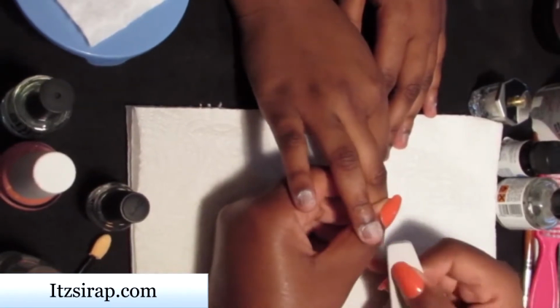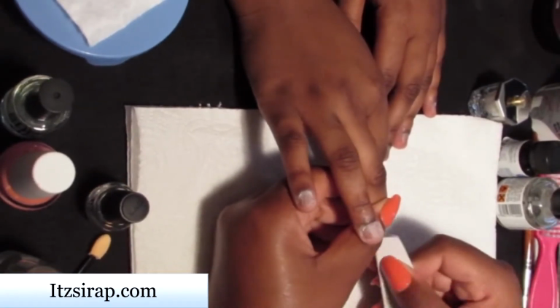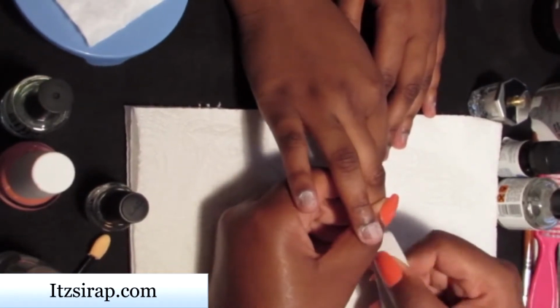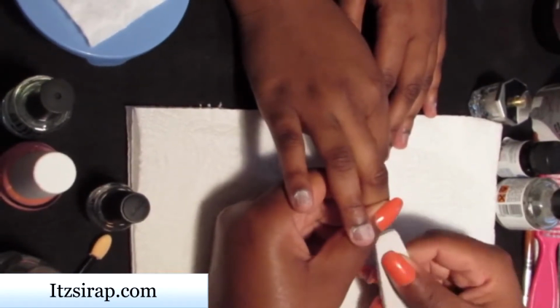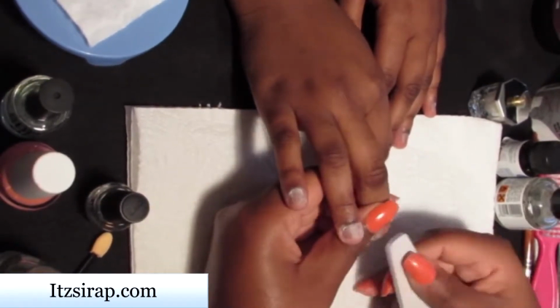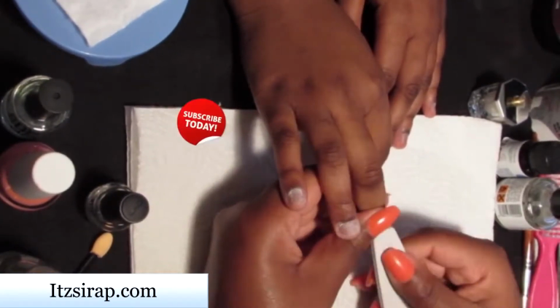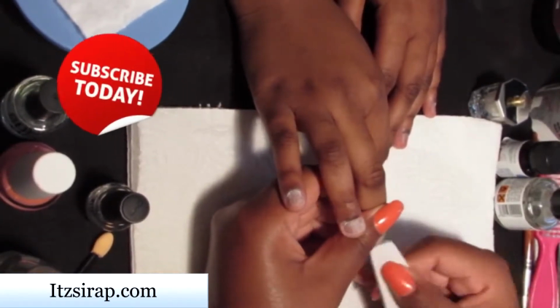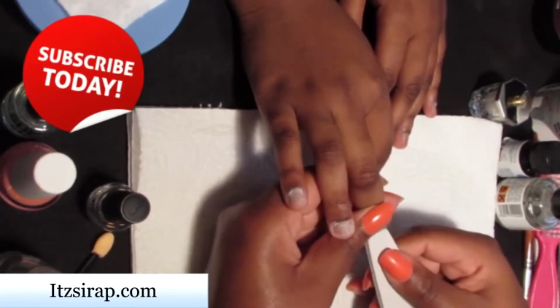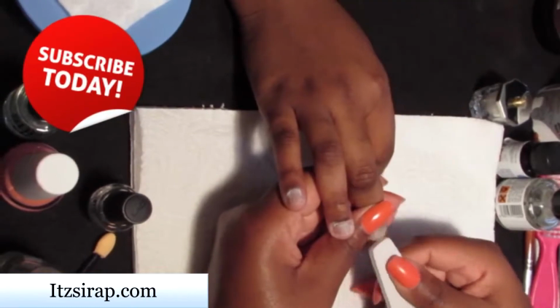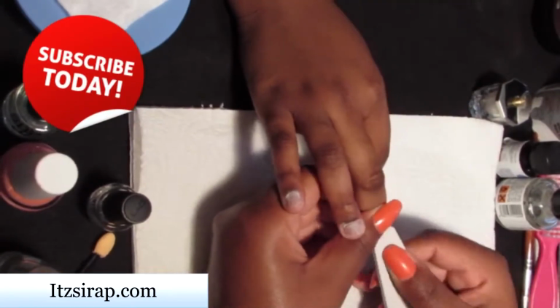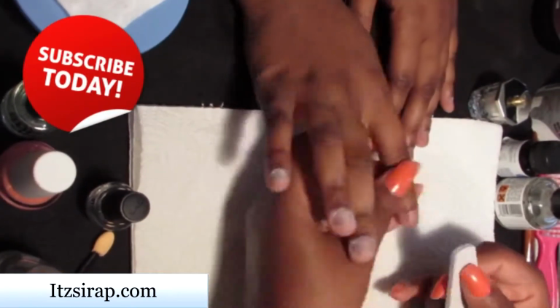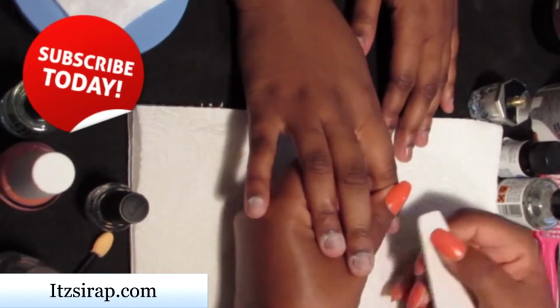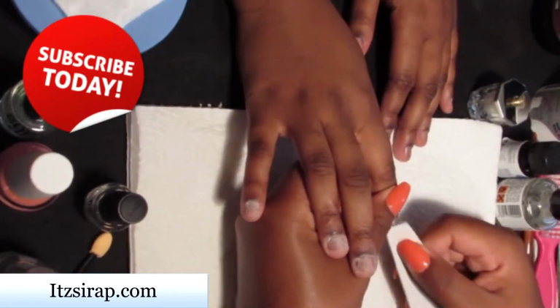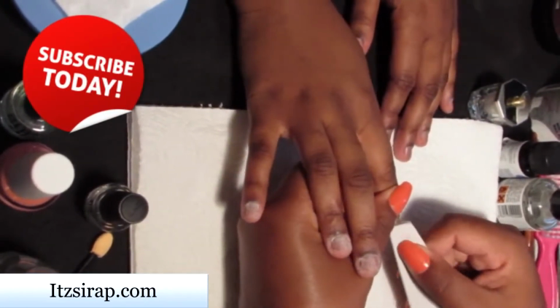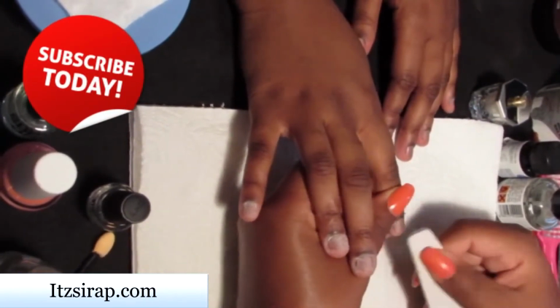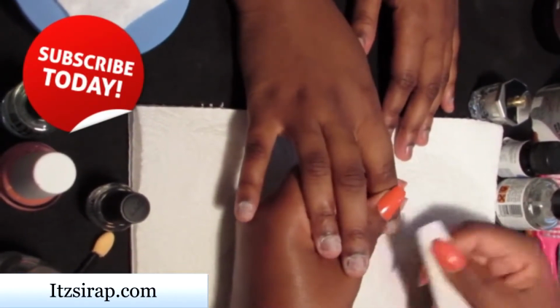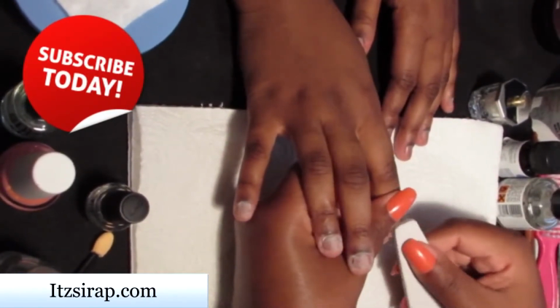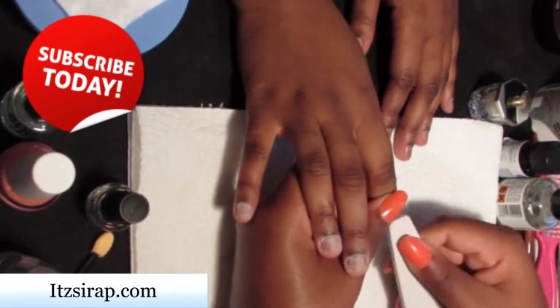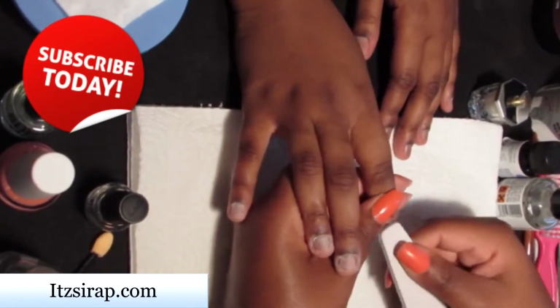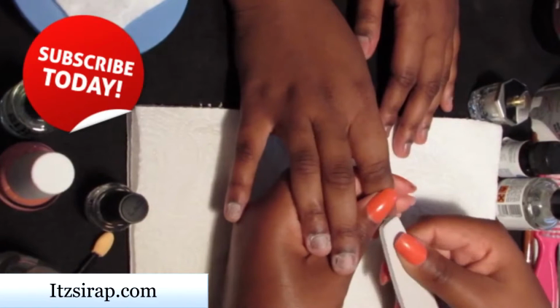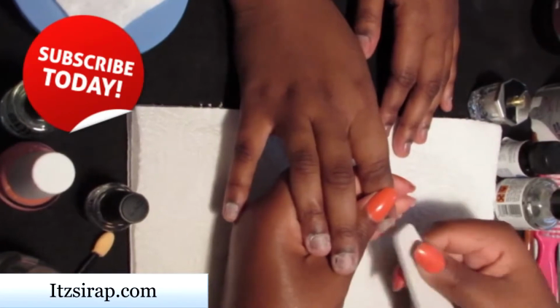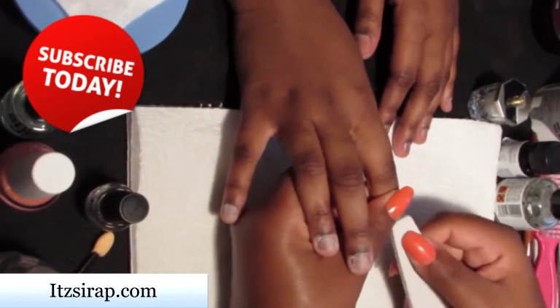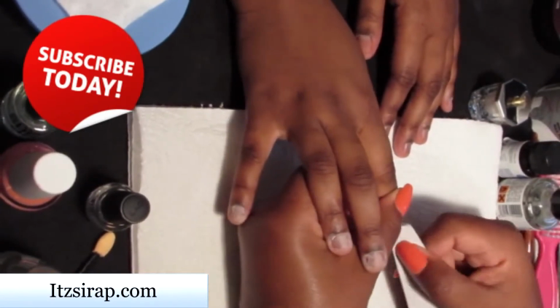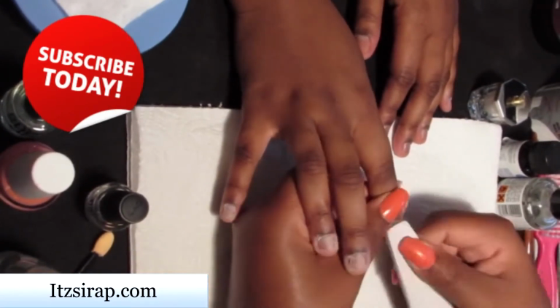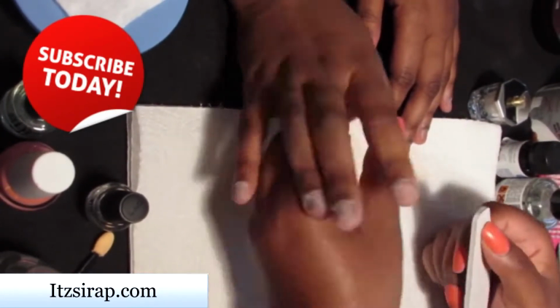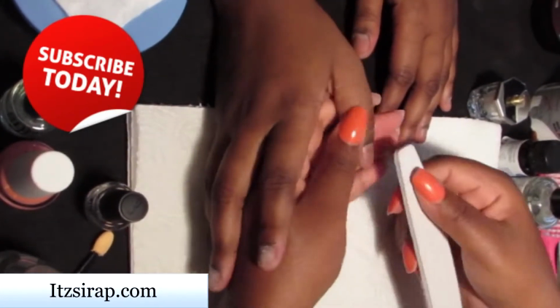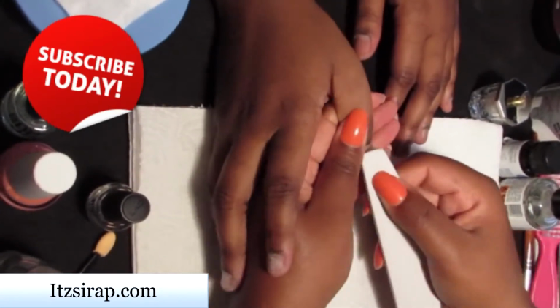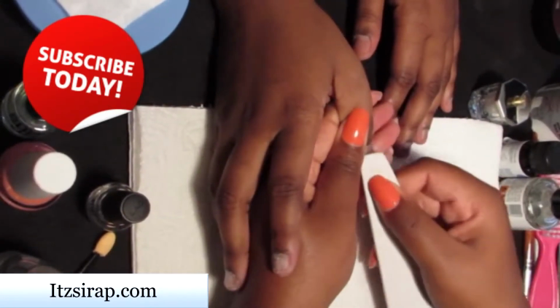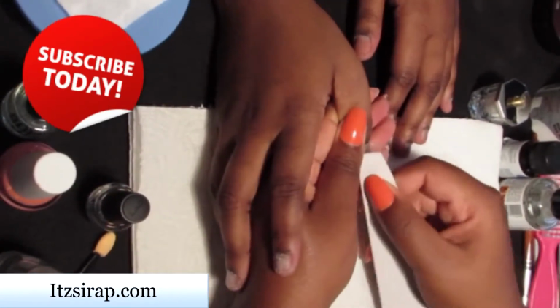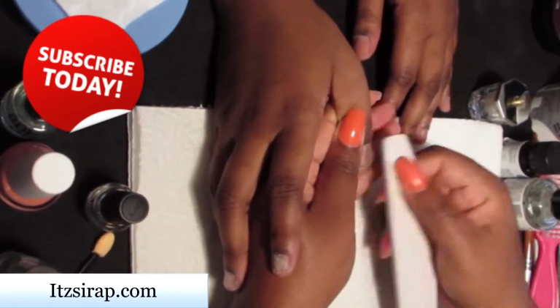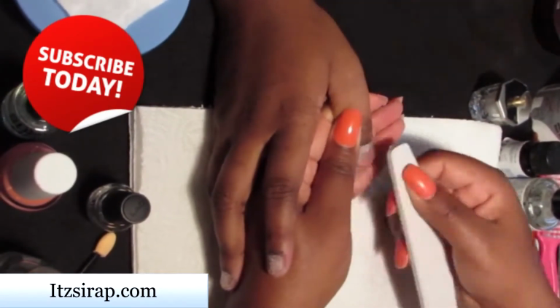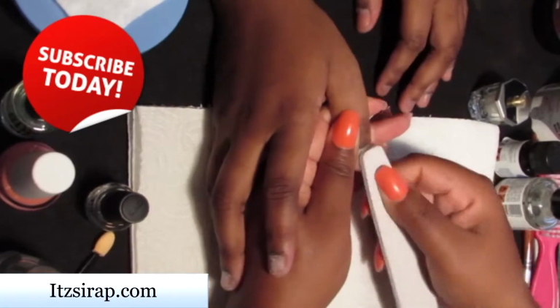Make sure you subscribe to my channel — whether you like hair, nails, or makeup, I do it all. So make sure you check out my different playlists just in case you may only be interested in one or the other.